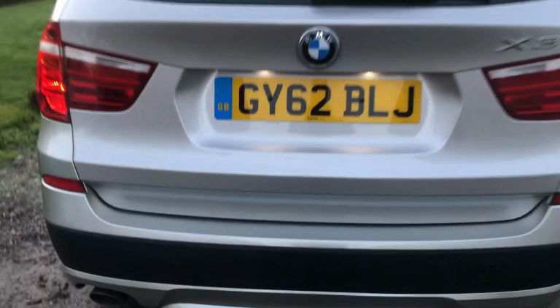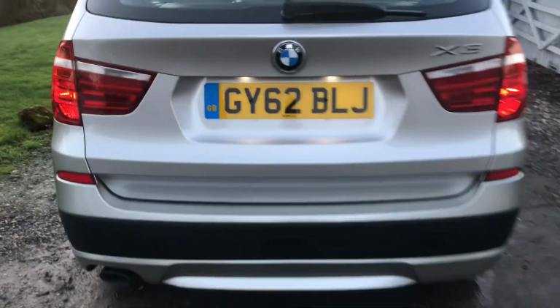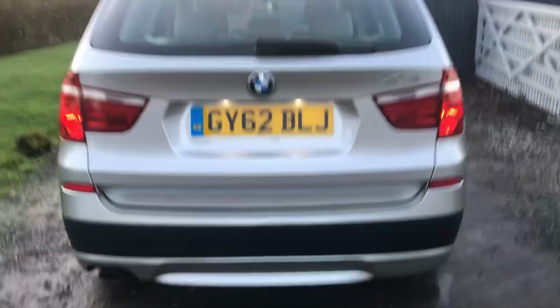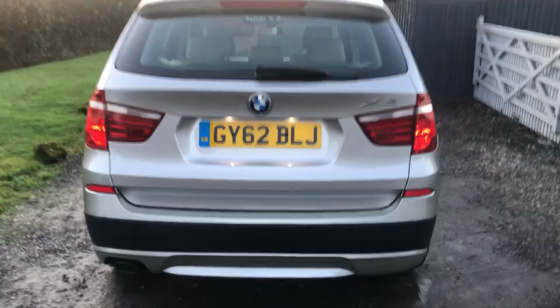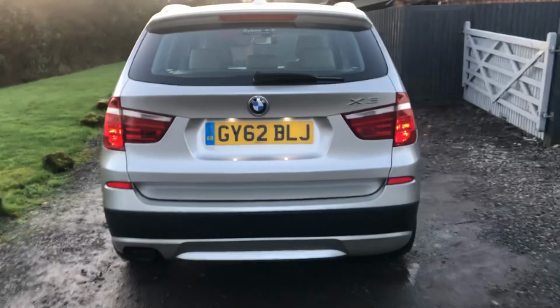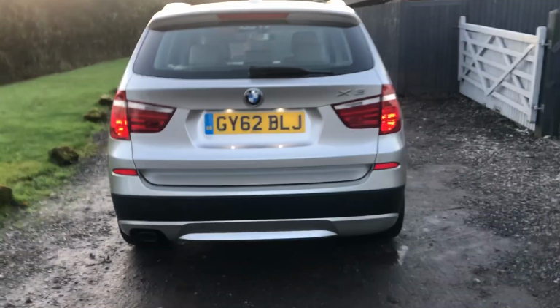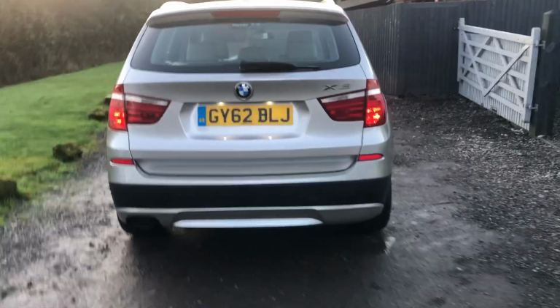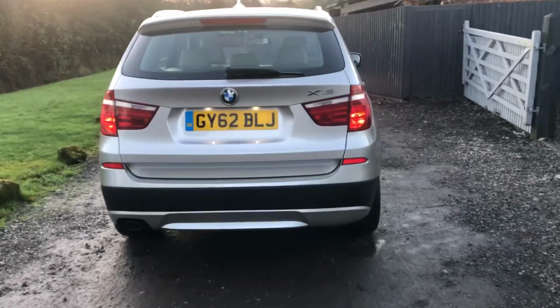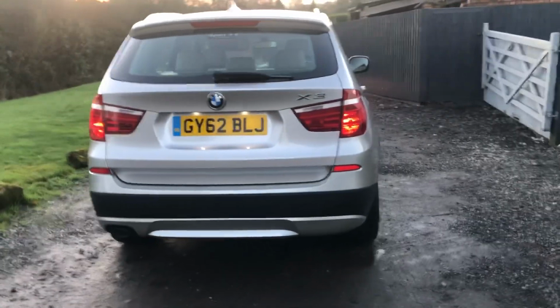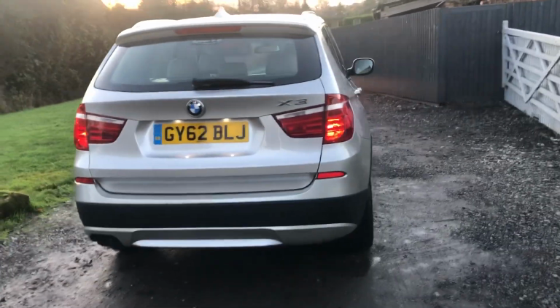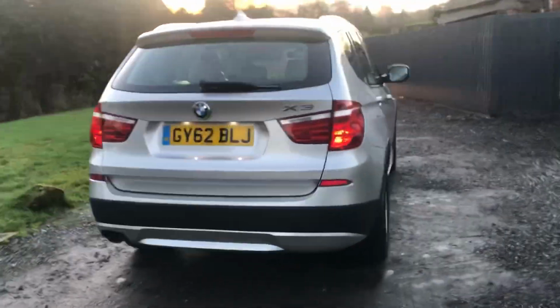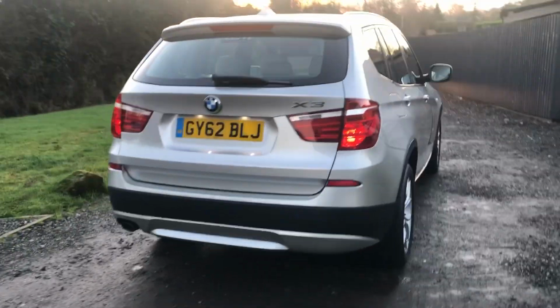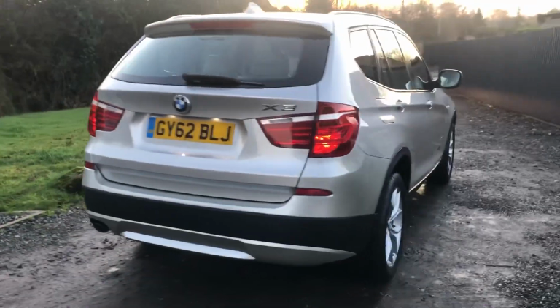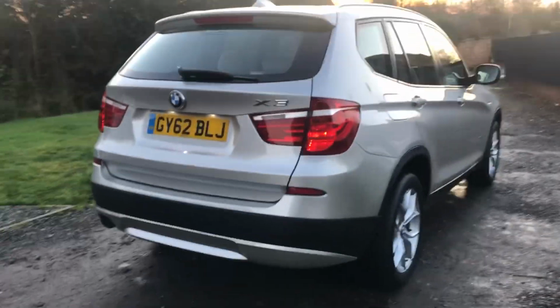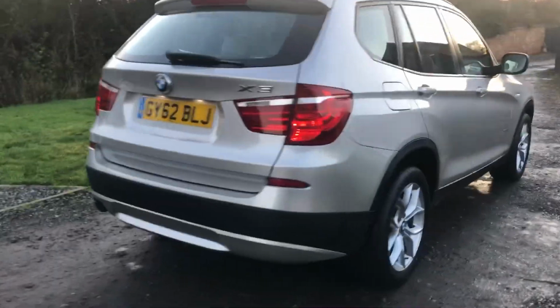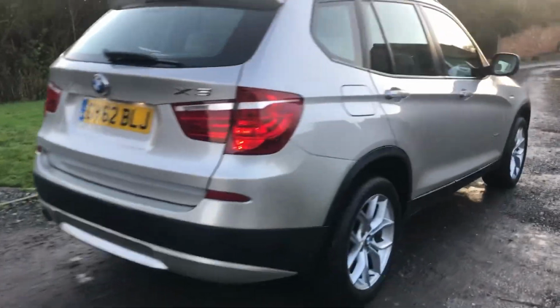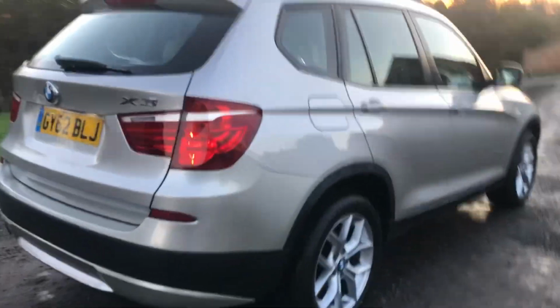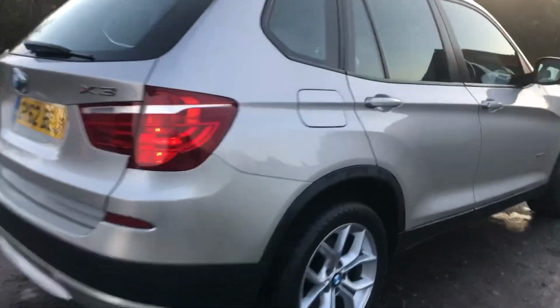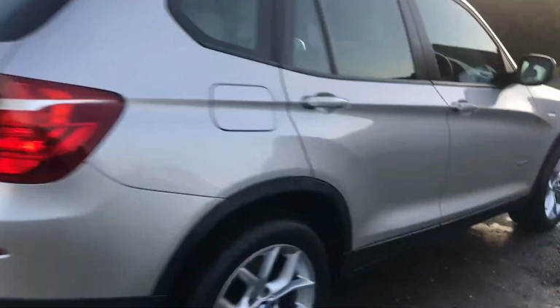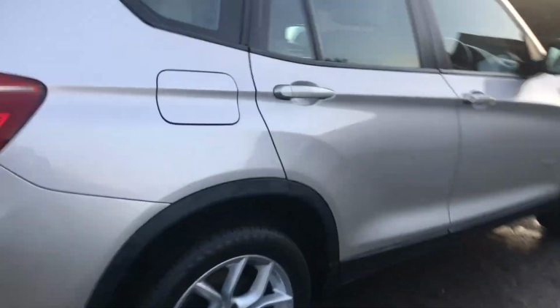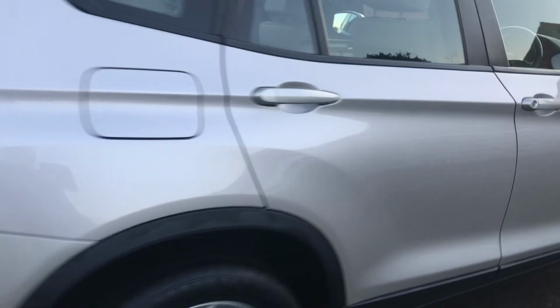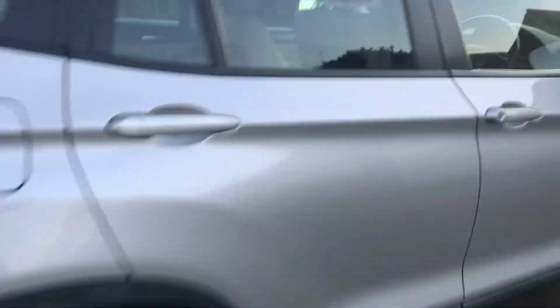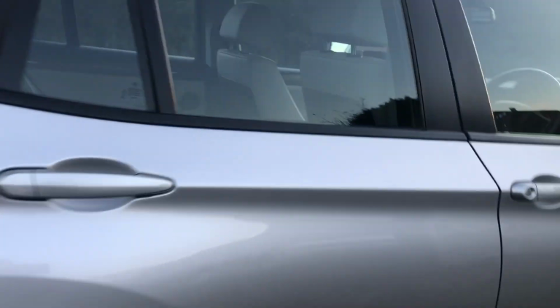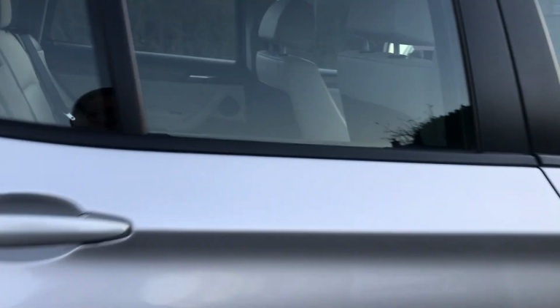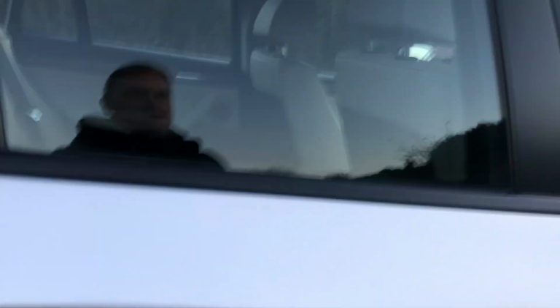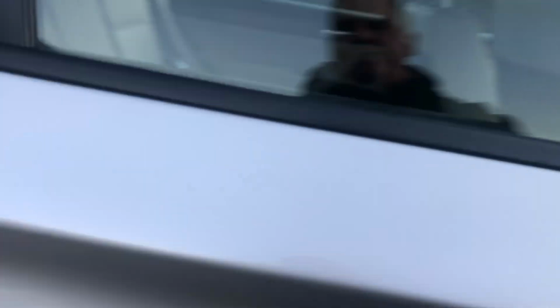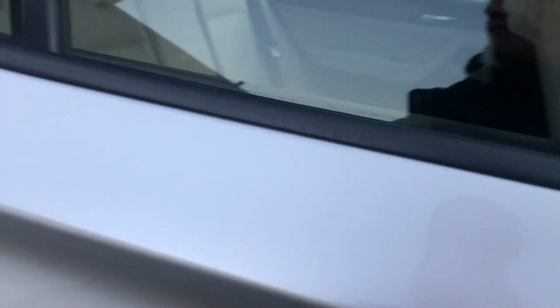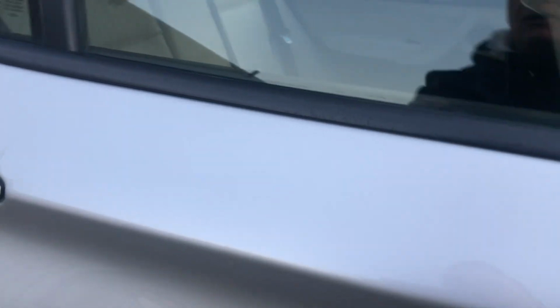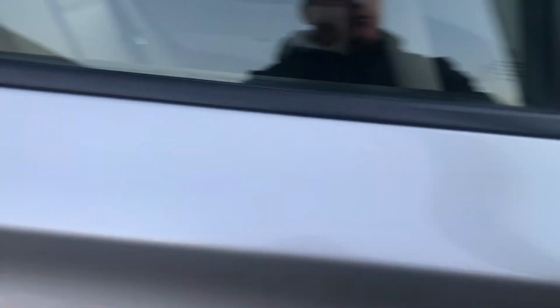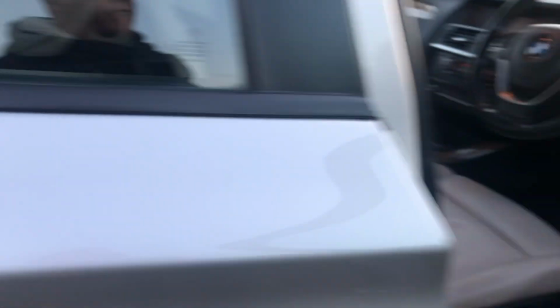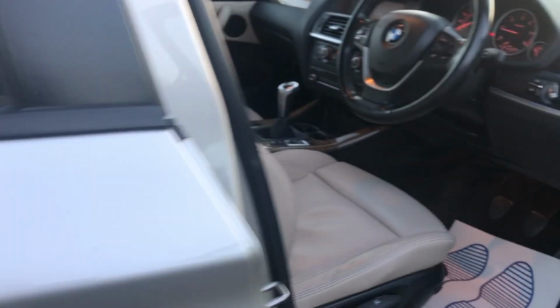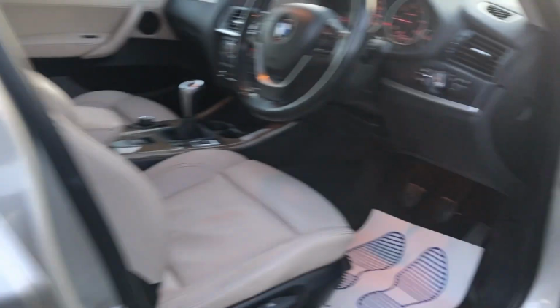Full beige leather. Look at that — exceptionally clean. You won't find another one. It's £5,999. Autotrader is trying to tell us to sell it for £5,300, but we want £5,999 for it.